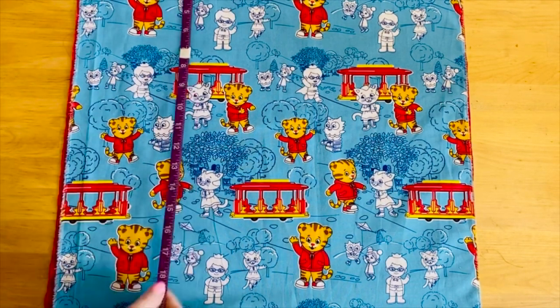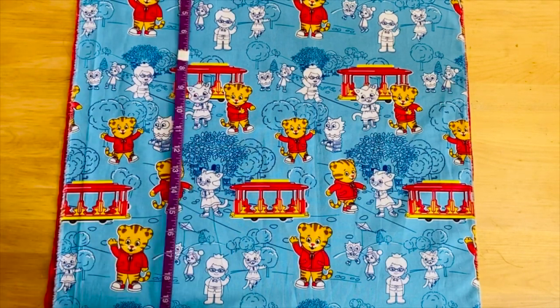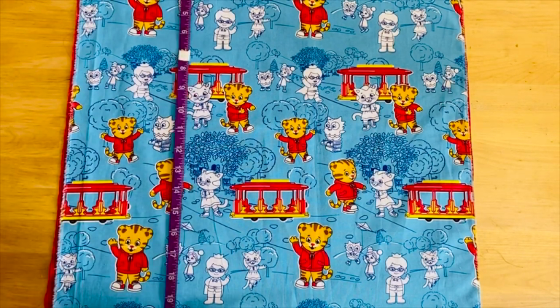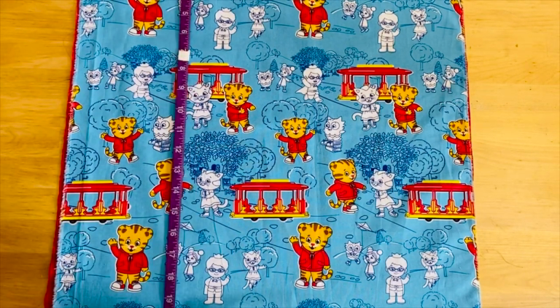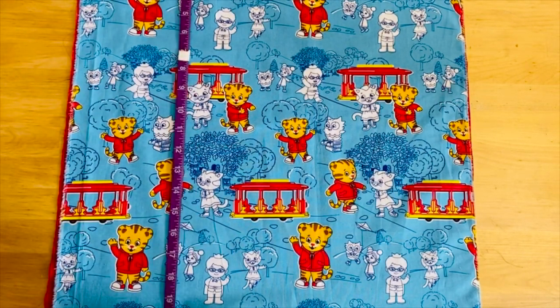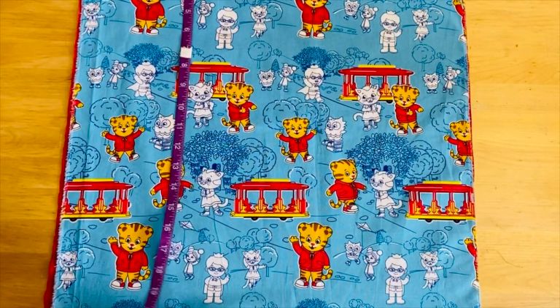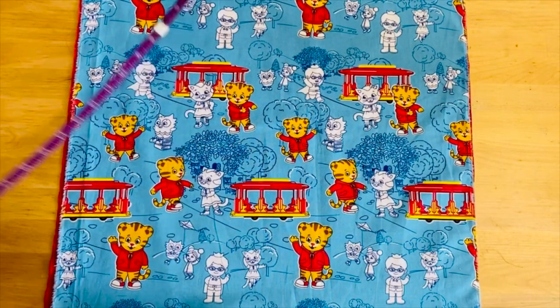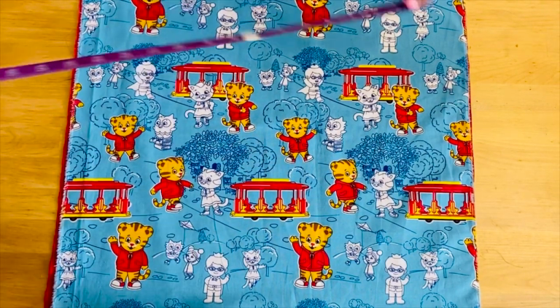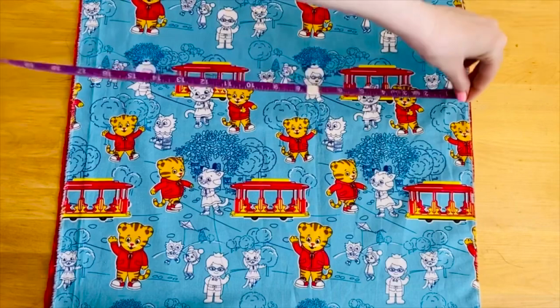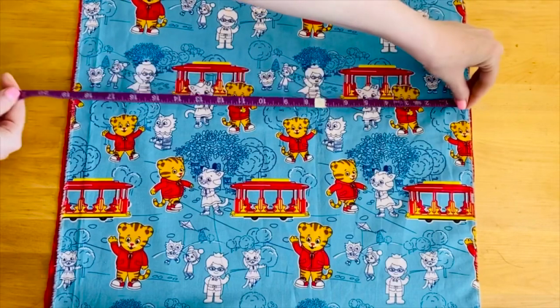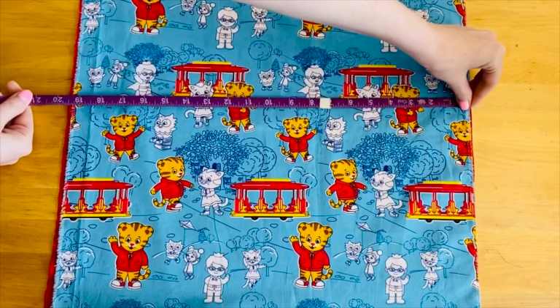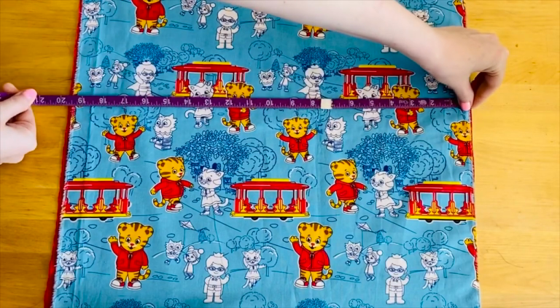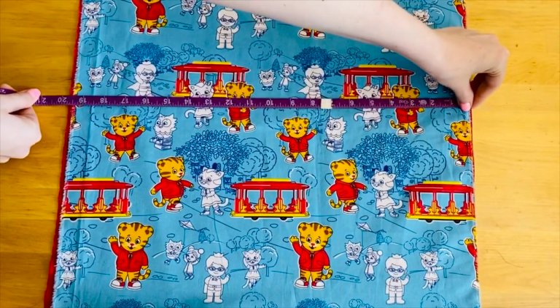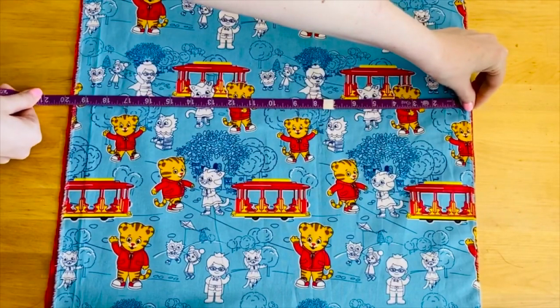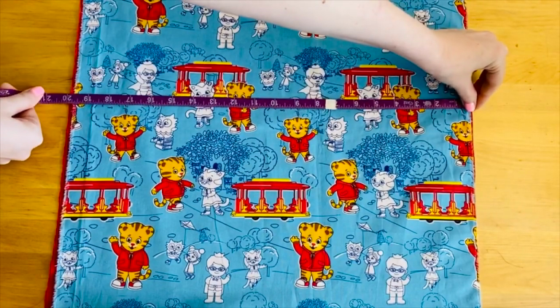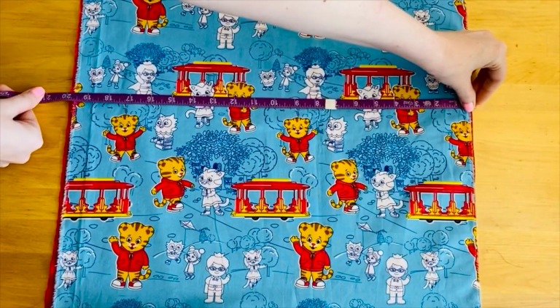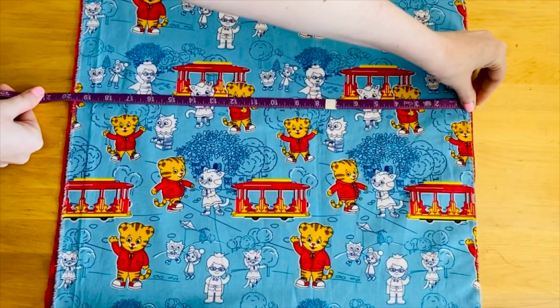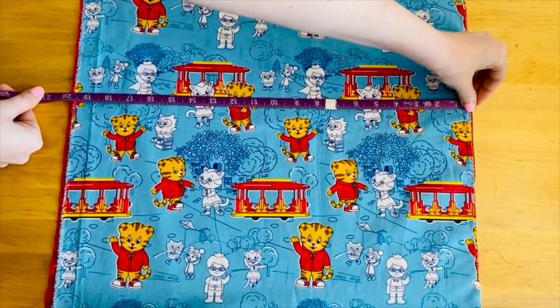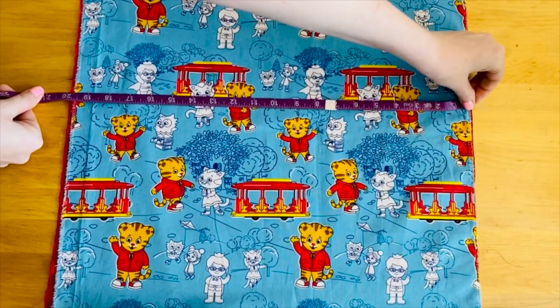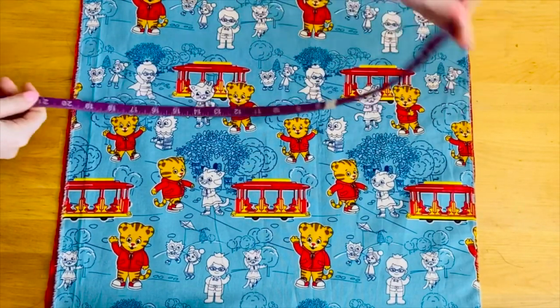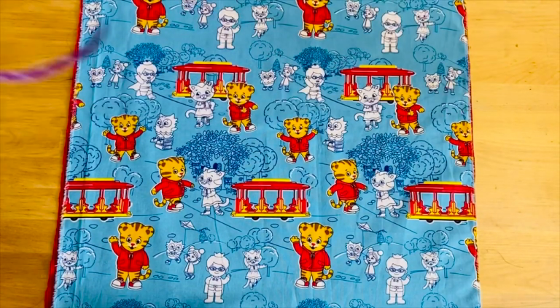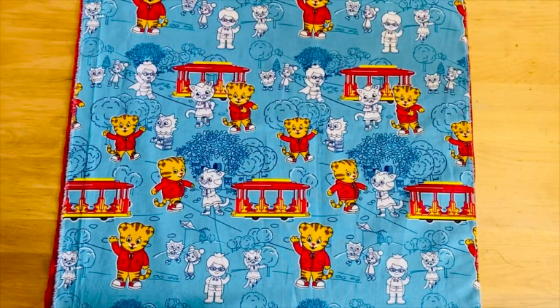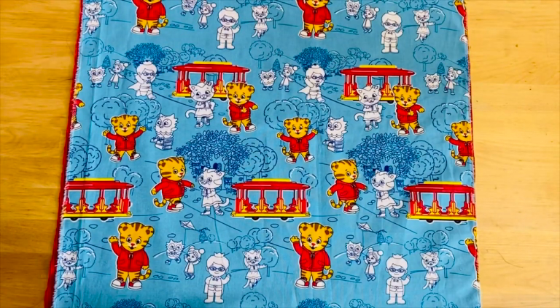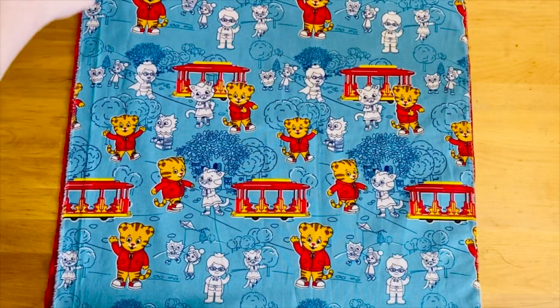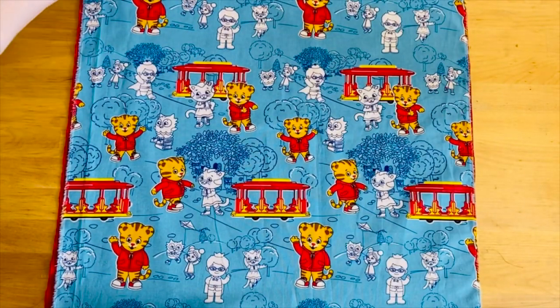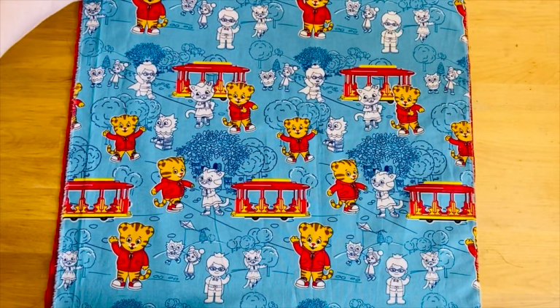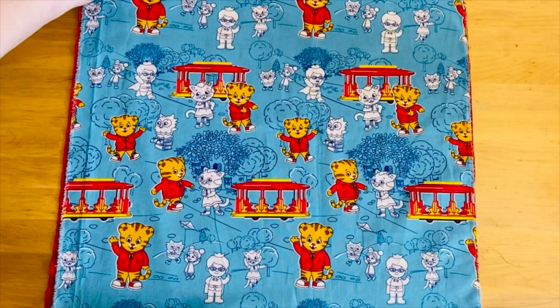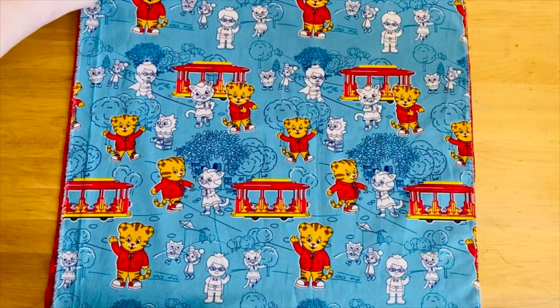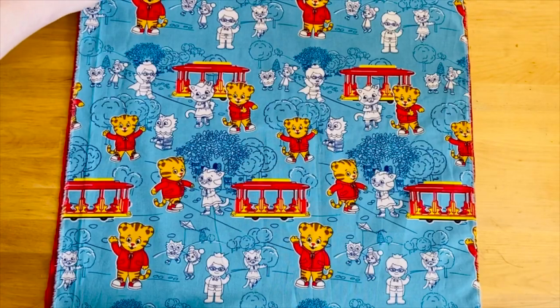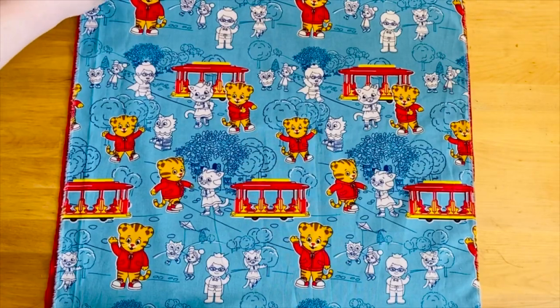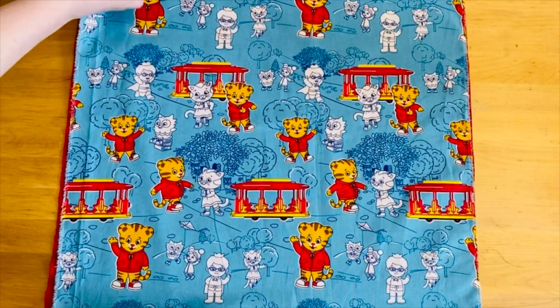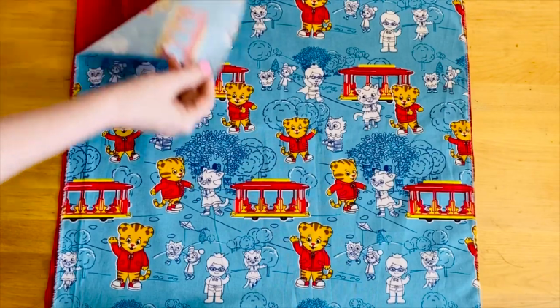For this project you're gonna need two squares of fabric — one square that's cotton and one square that's satin — and they need to be approximately 20 by 20 inches.